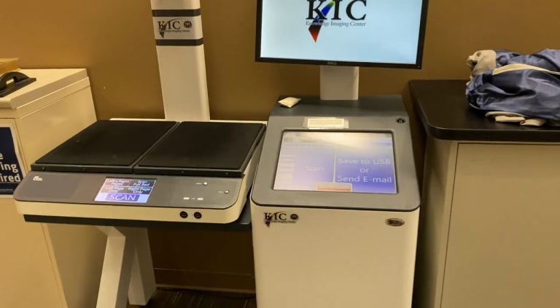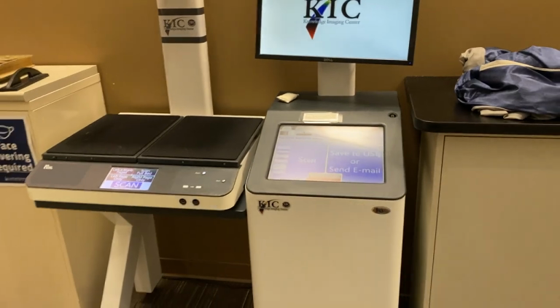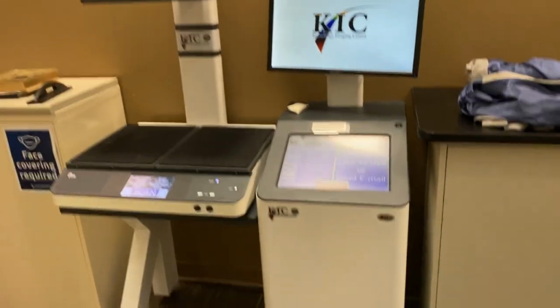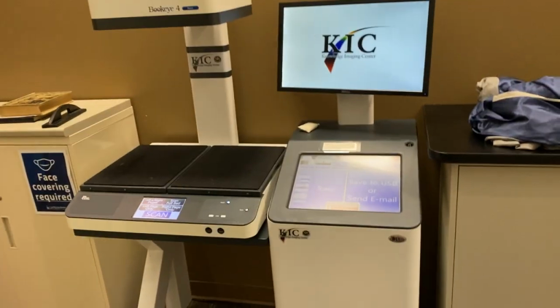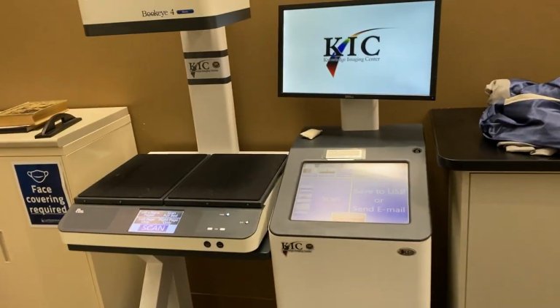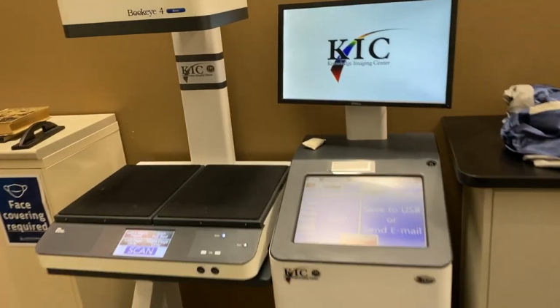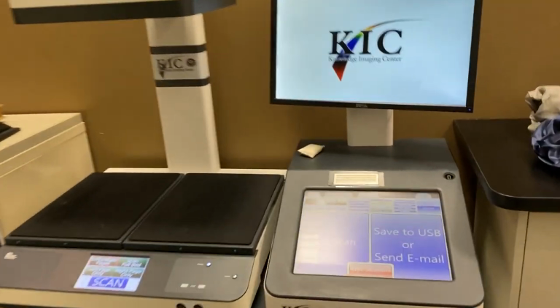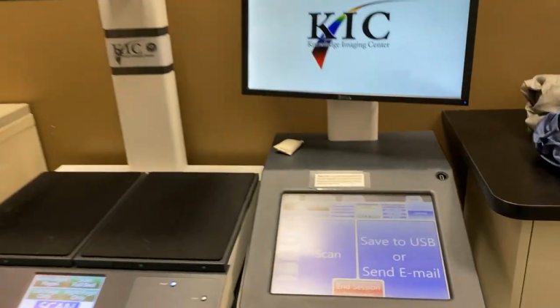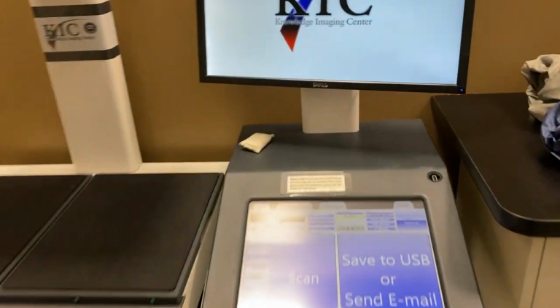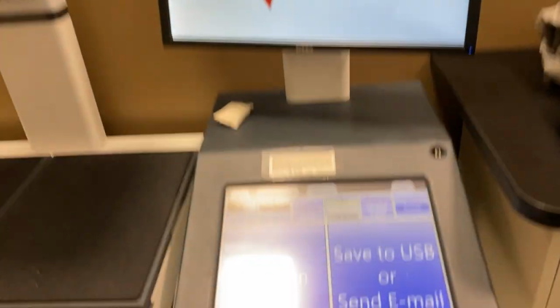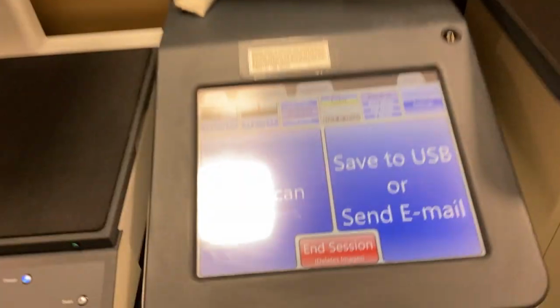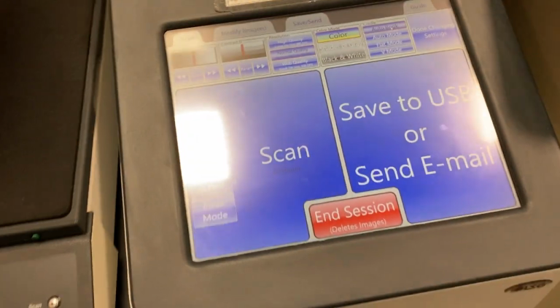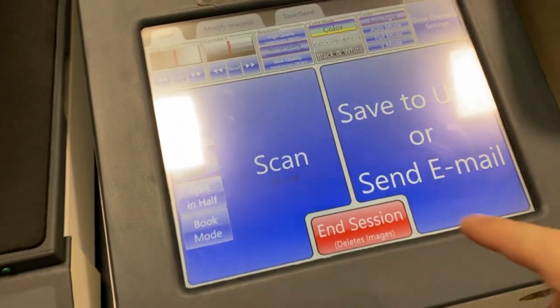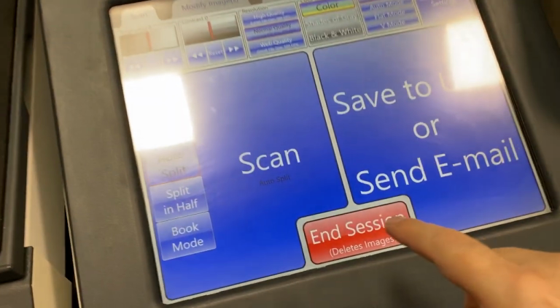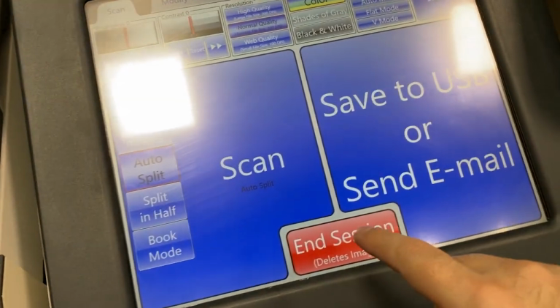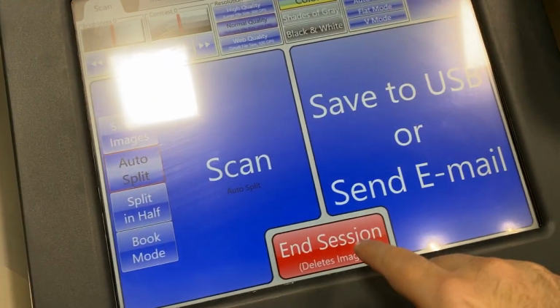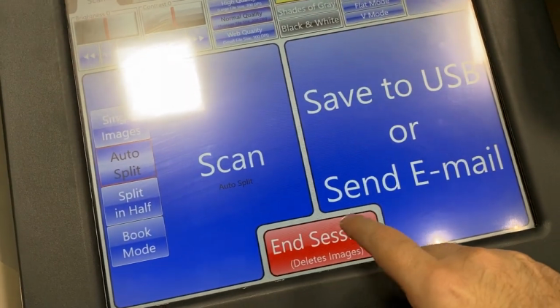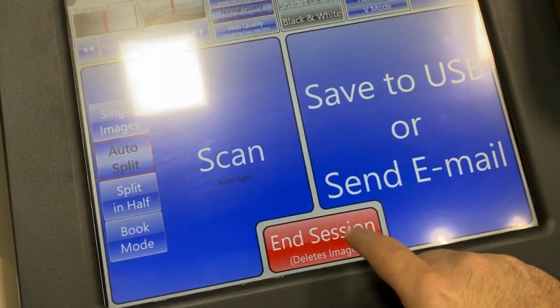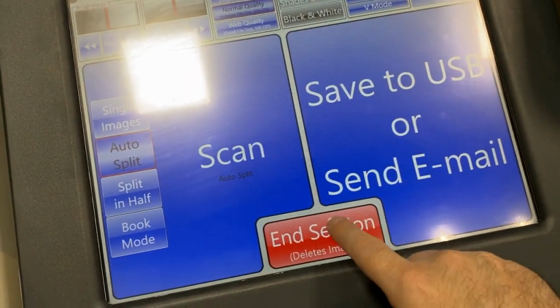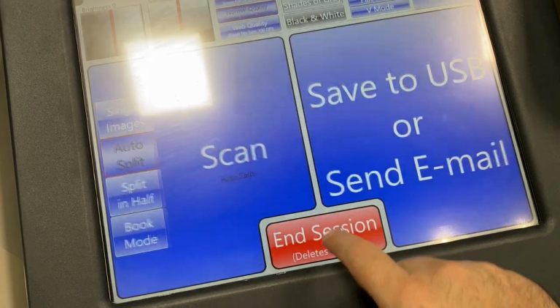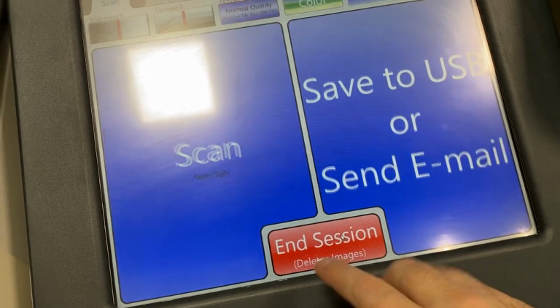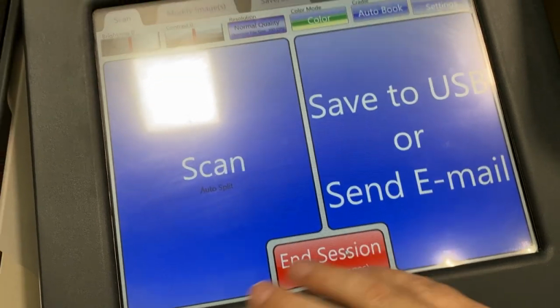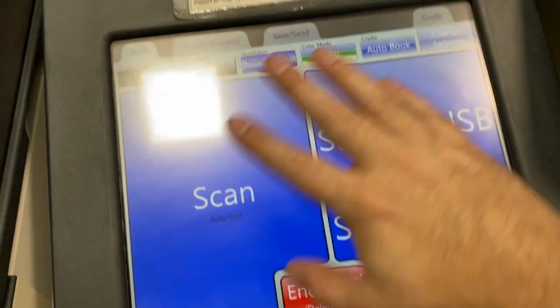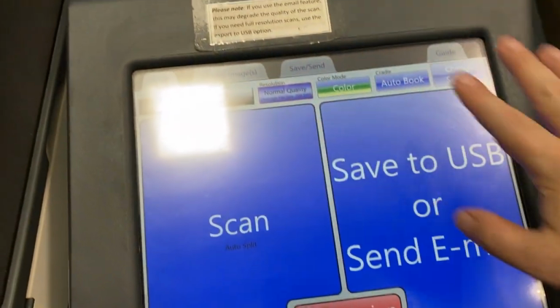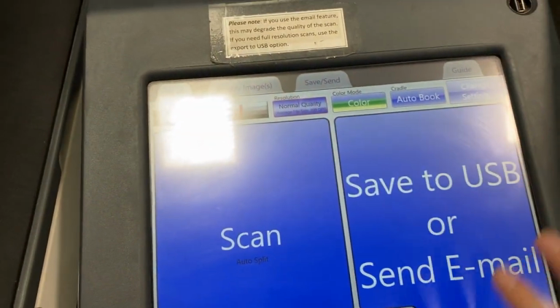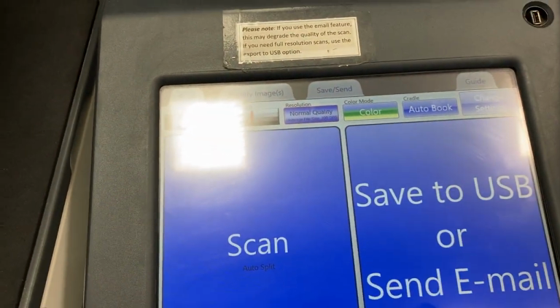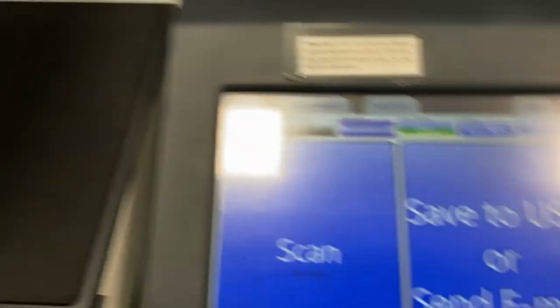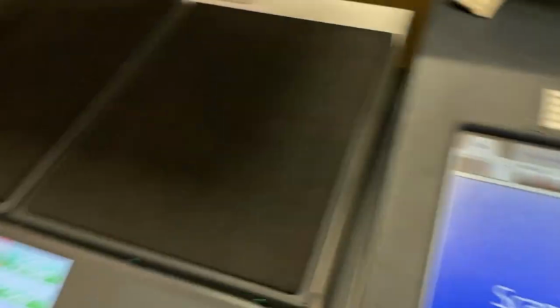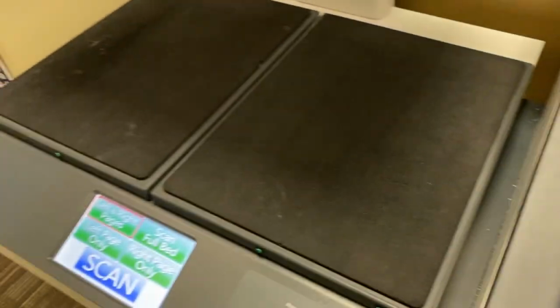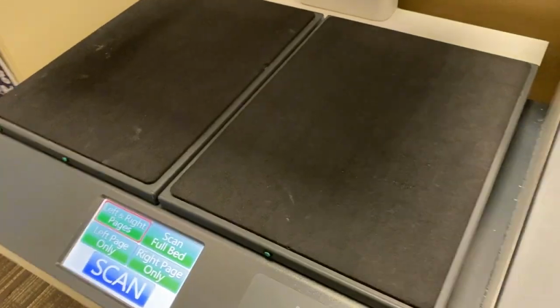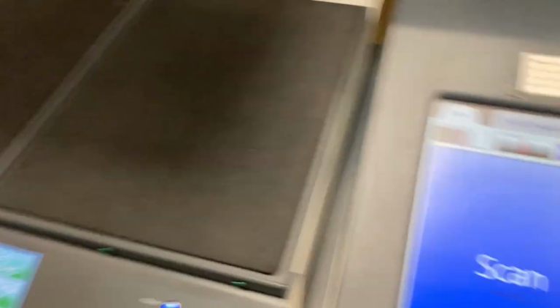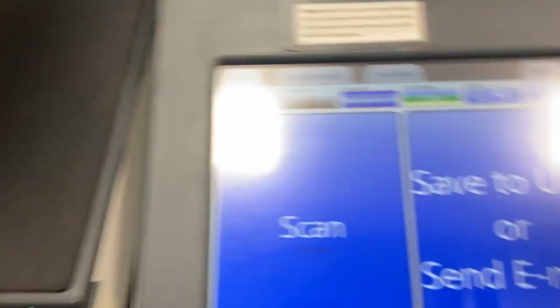Today we're going to learn how to use the Kick scanner. The first thing I'm going to do is walk up and press the end session button to make sure I'm going to show you this with a clean slate.